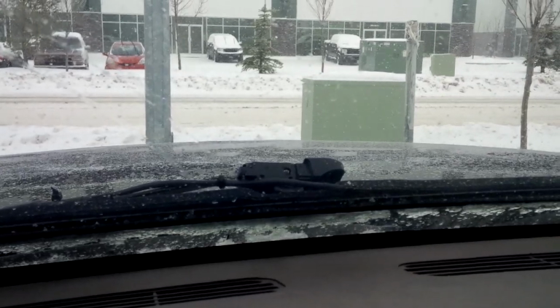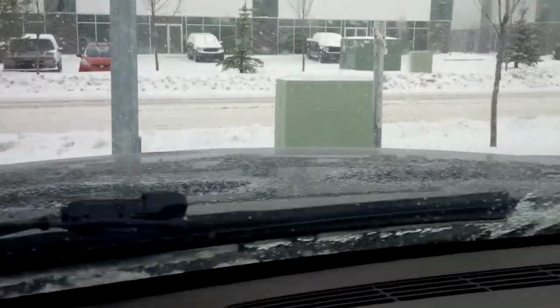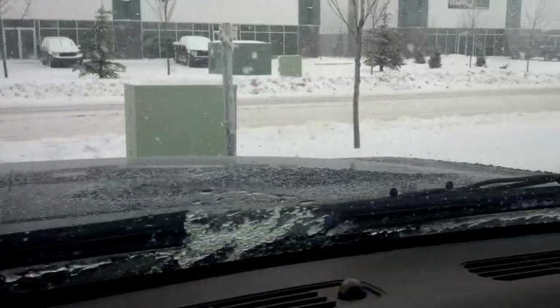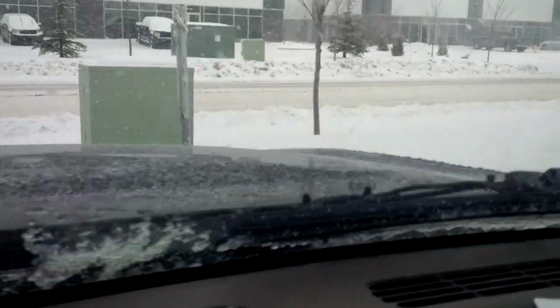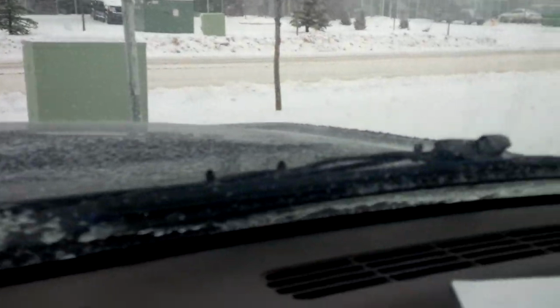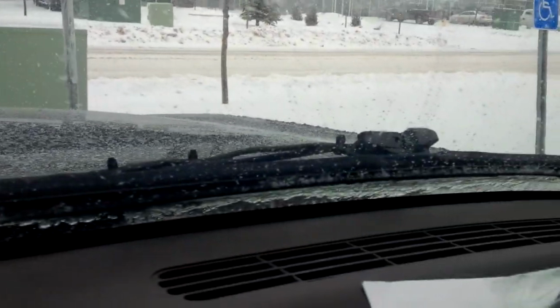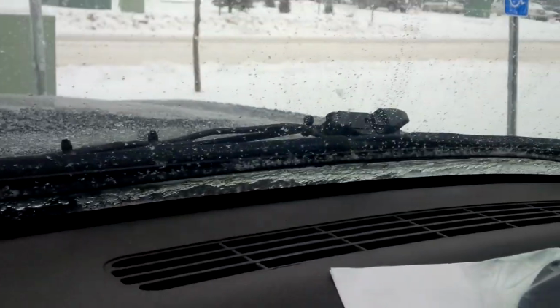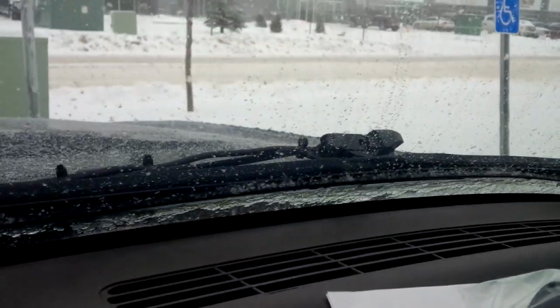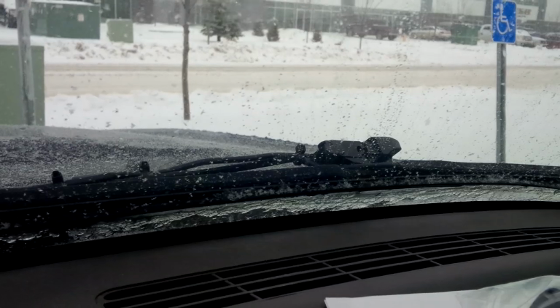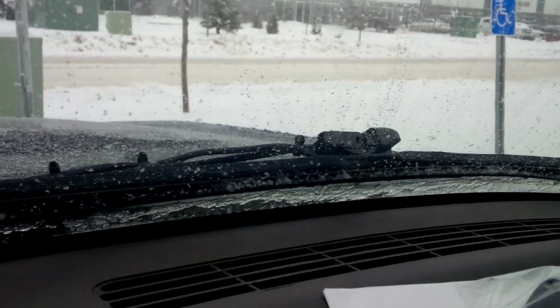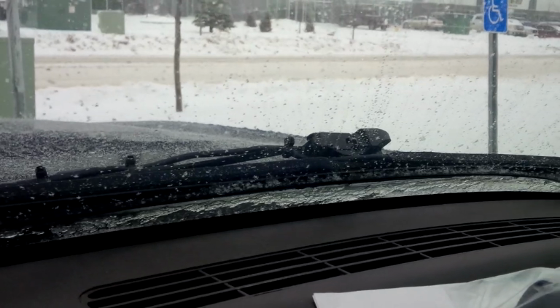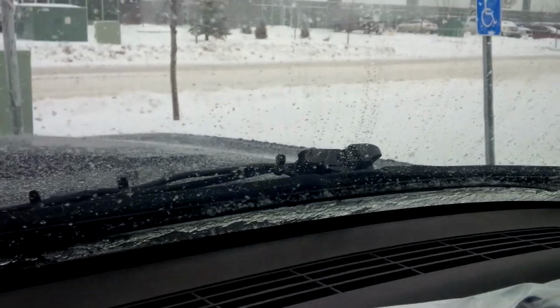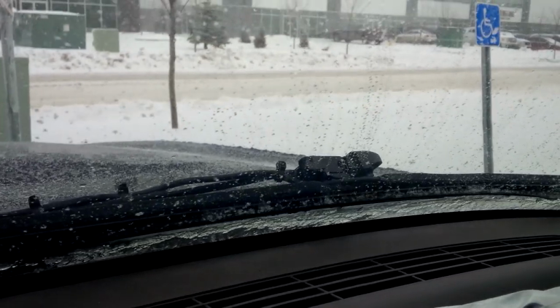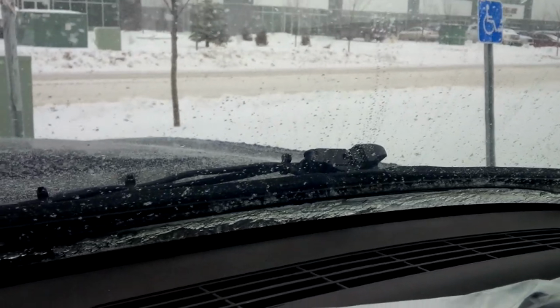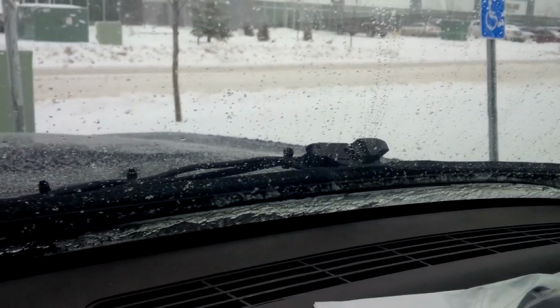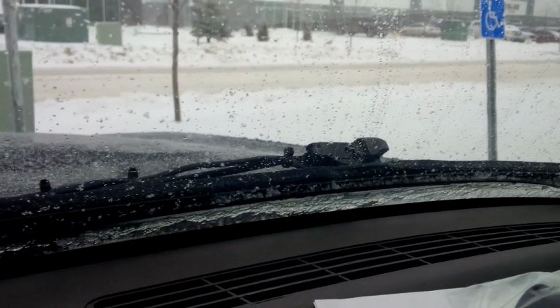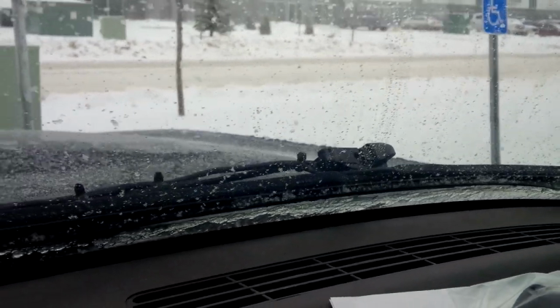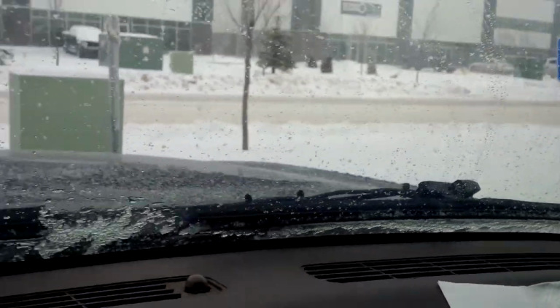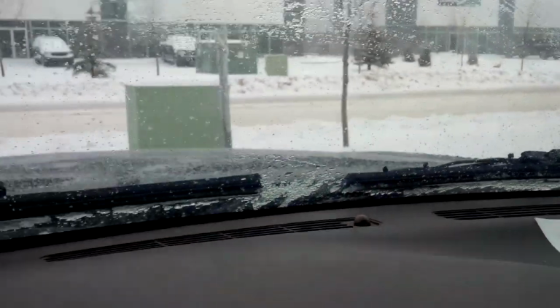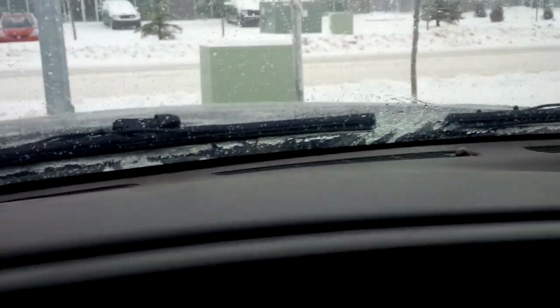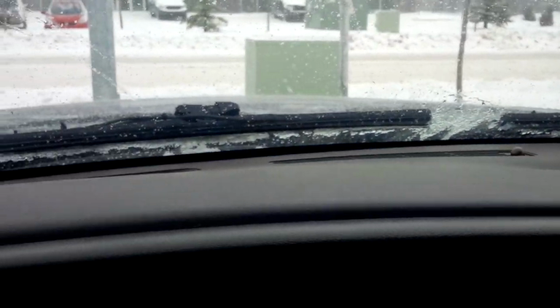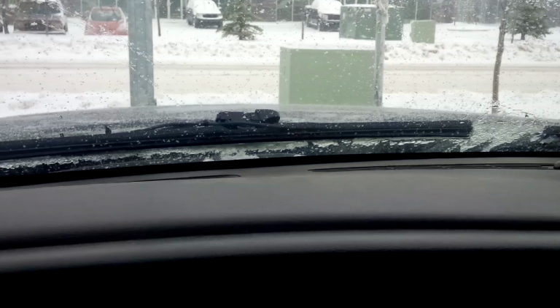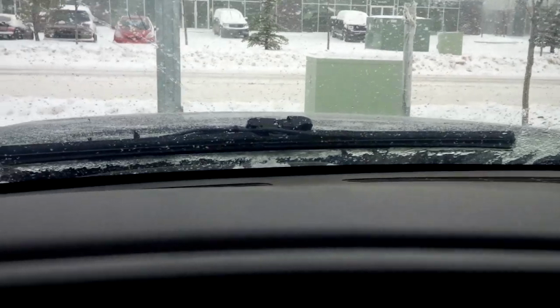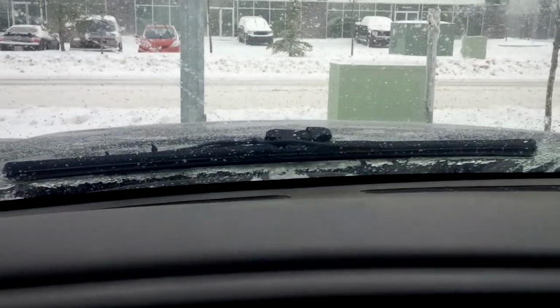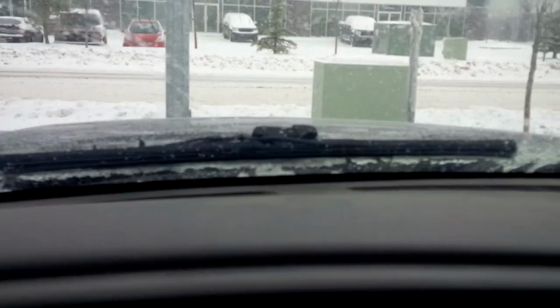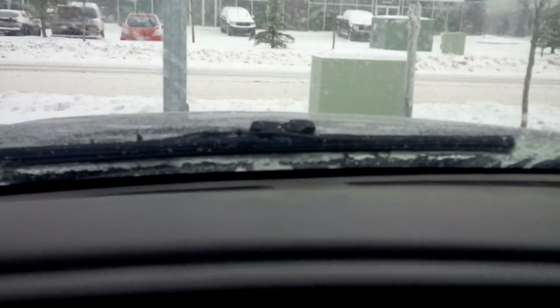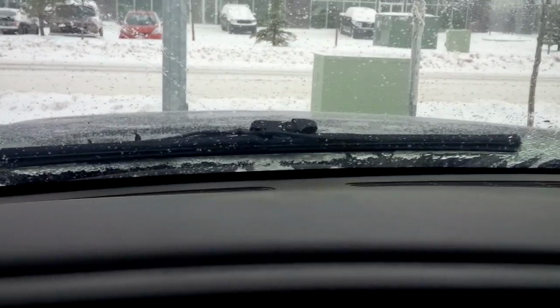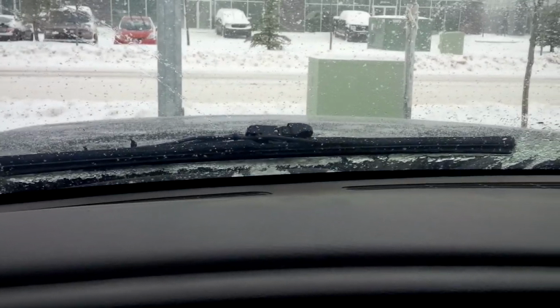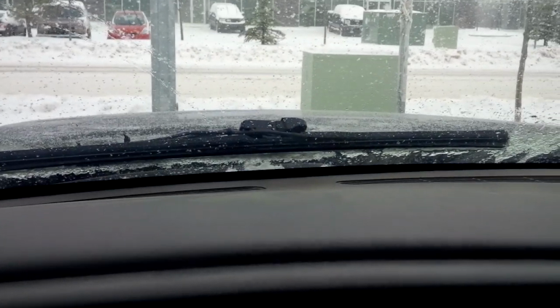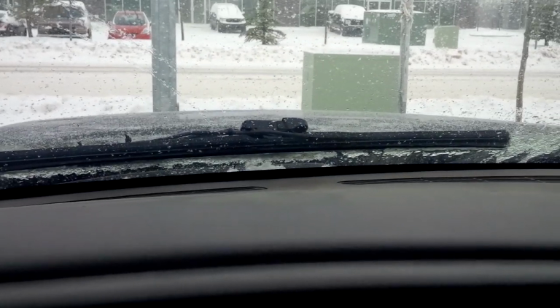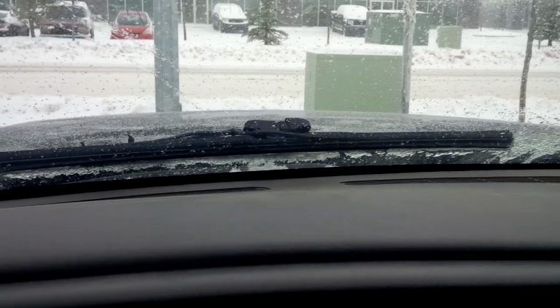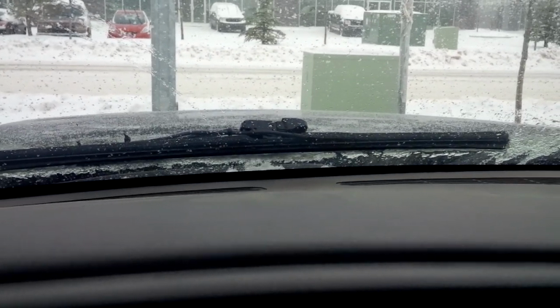And both sides, both wipers are doing the same thing. These wipers get so hot that you can't even hang on to them. Great product.